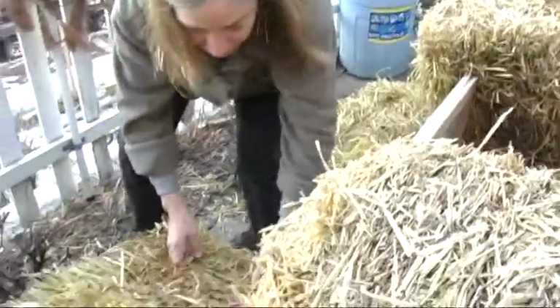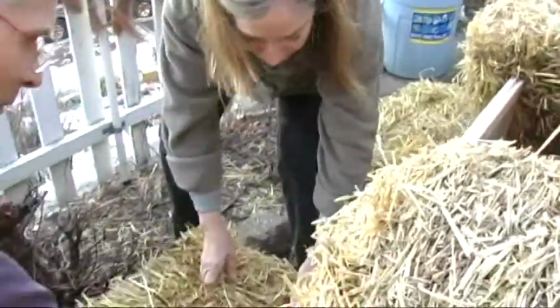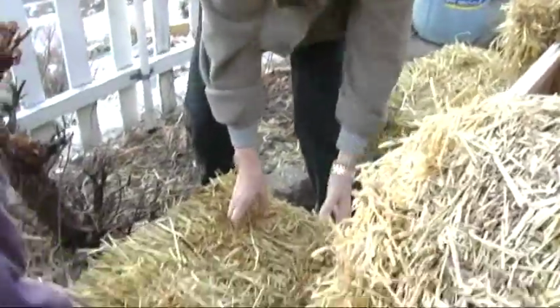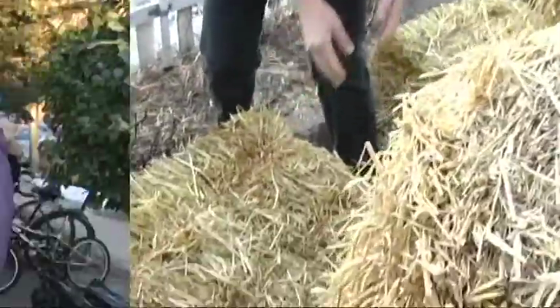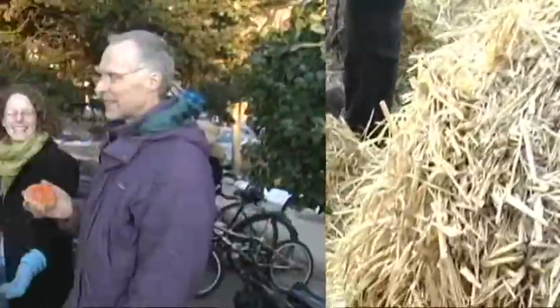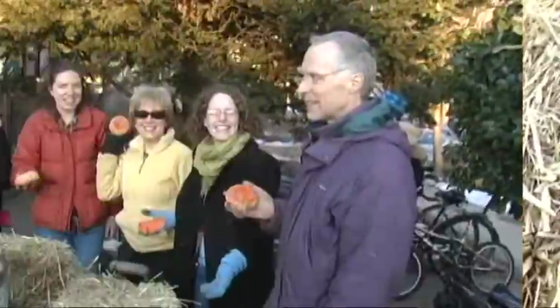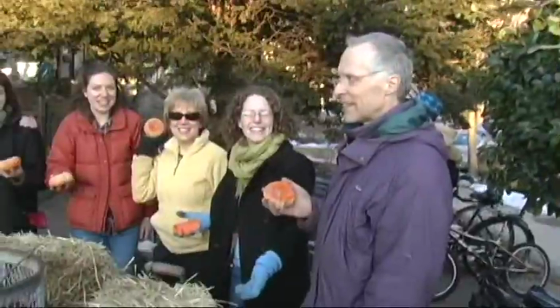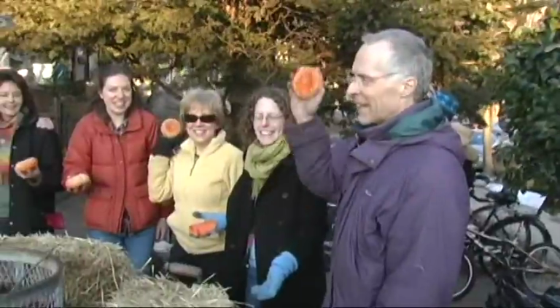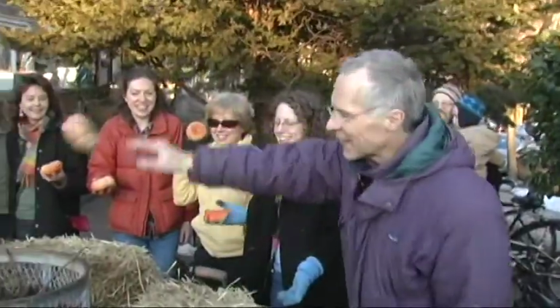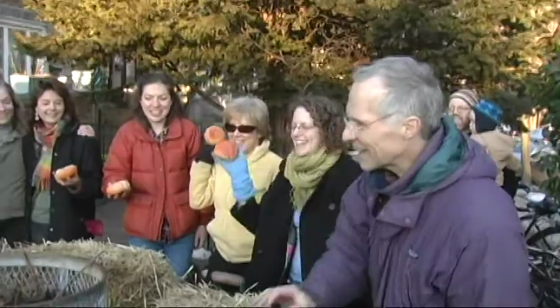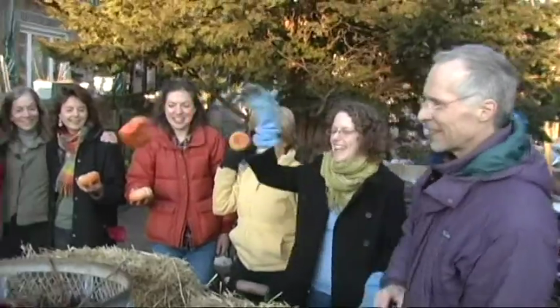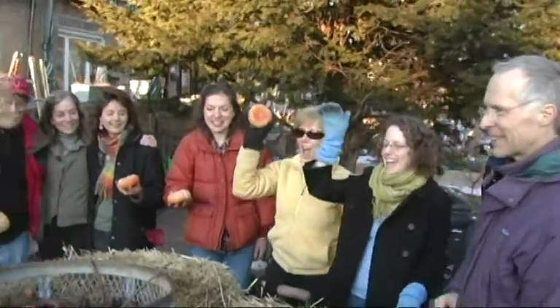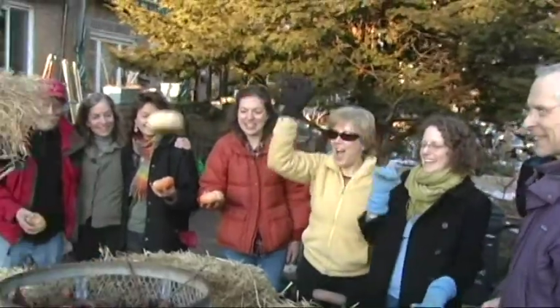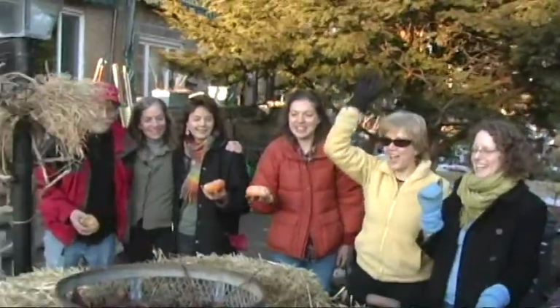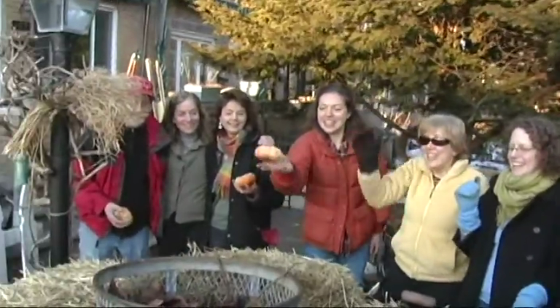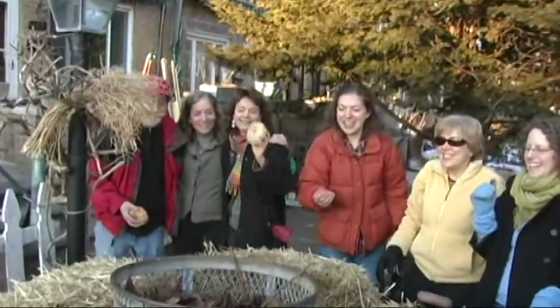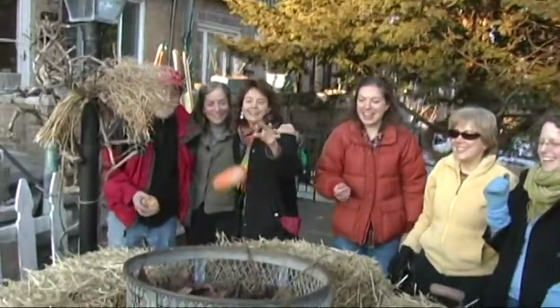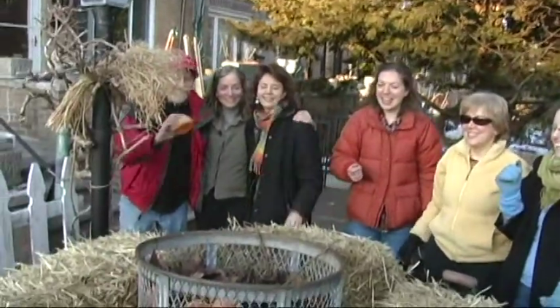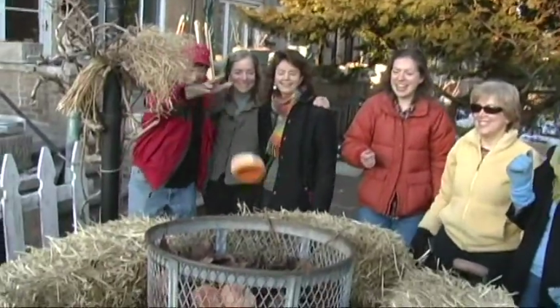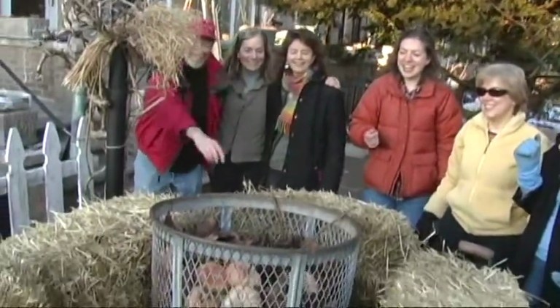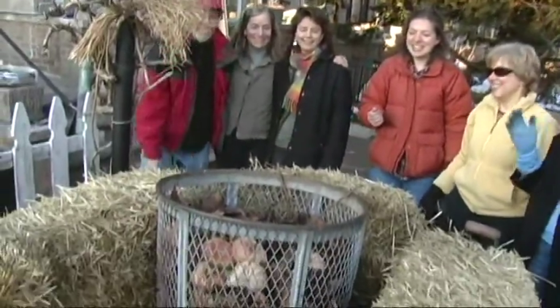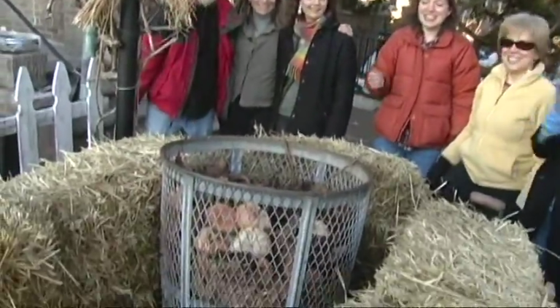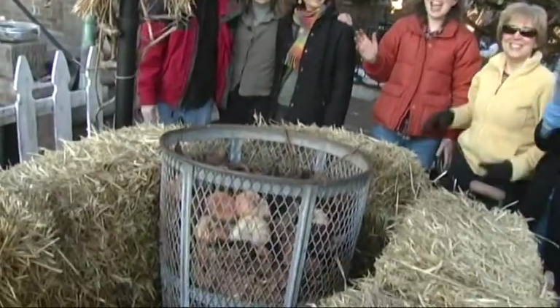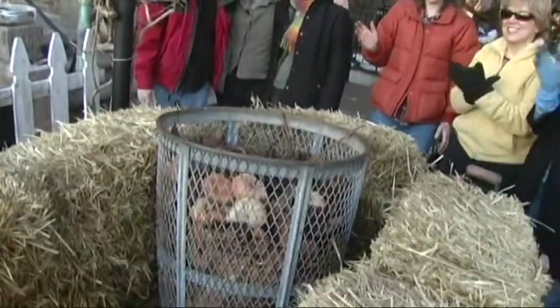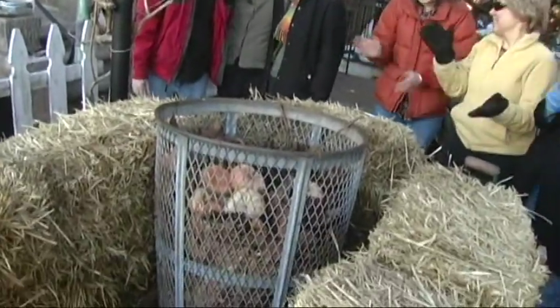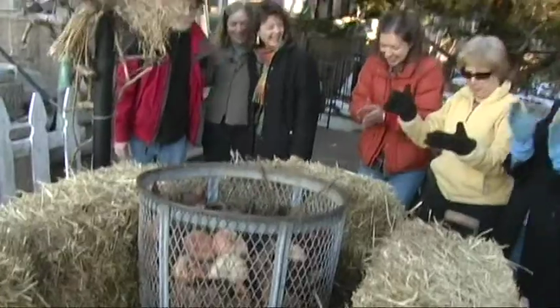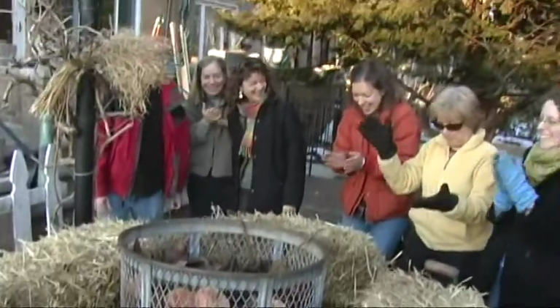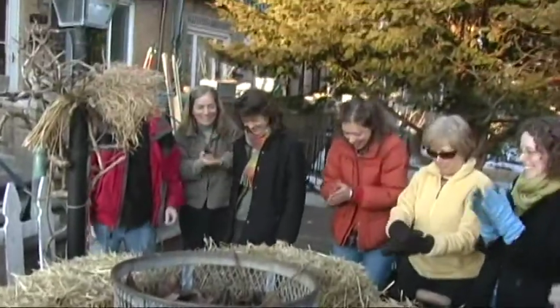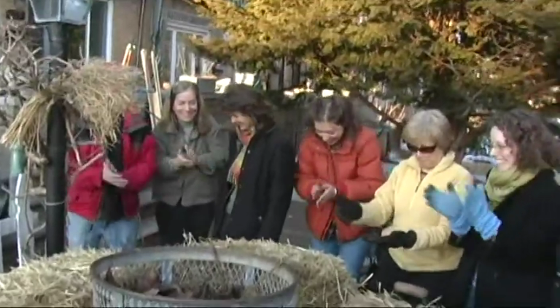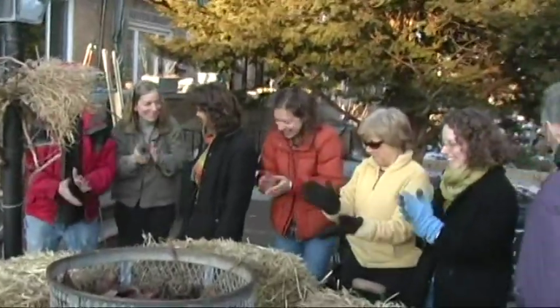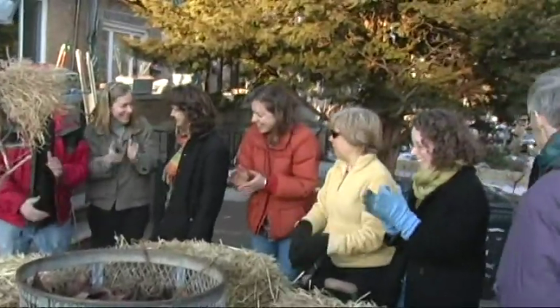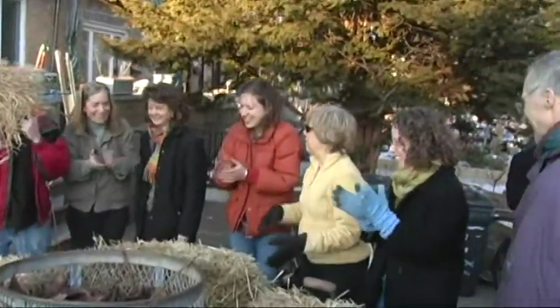We end our work party with a toss into the compost bin and good wishes for cool gardening. I'm Annie Hauck-Lawson, master composter.